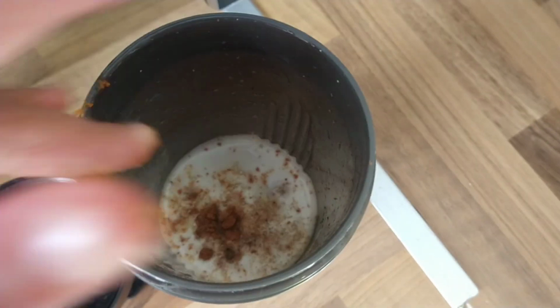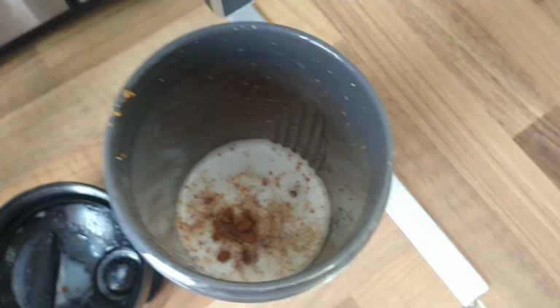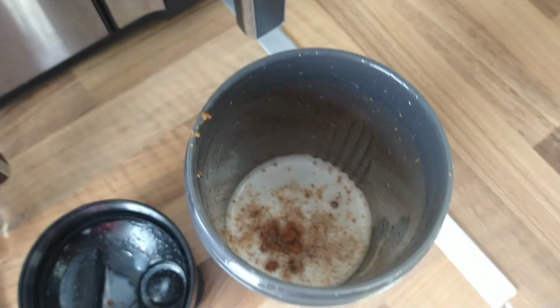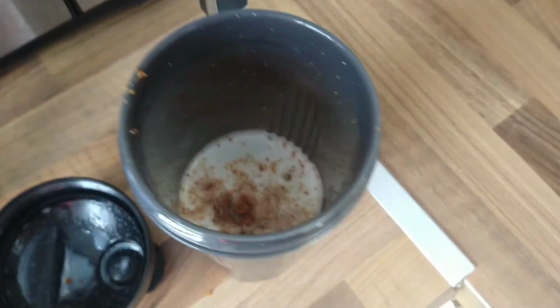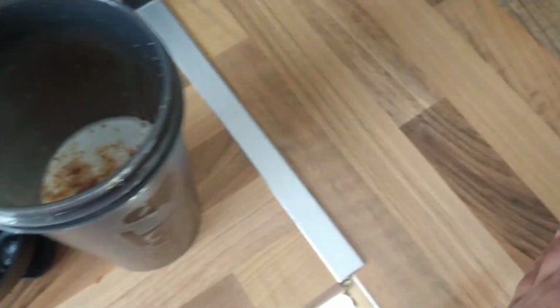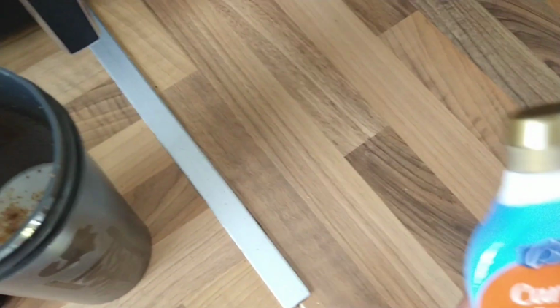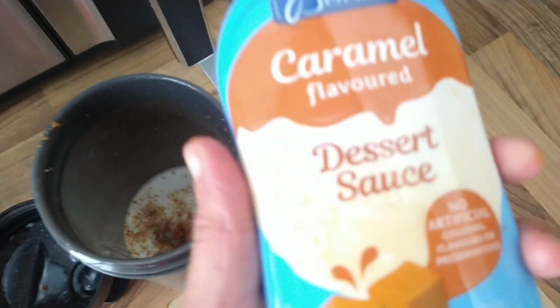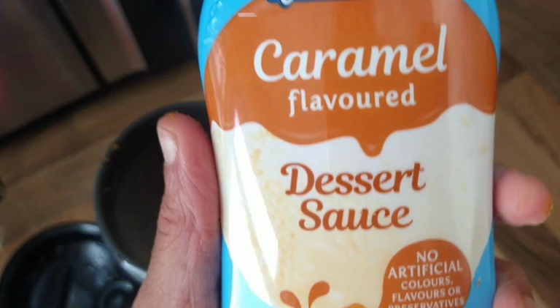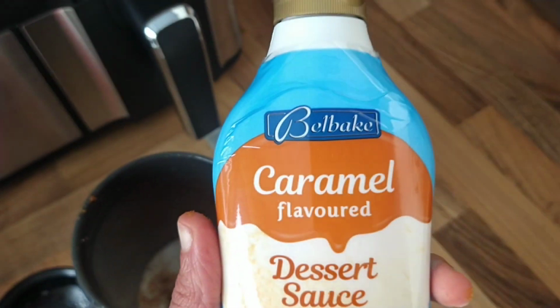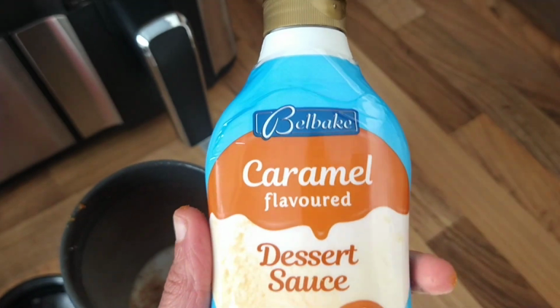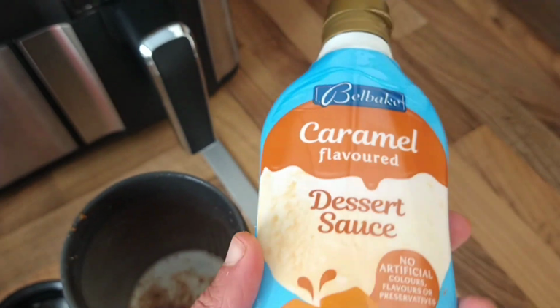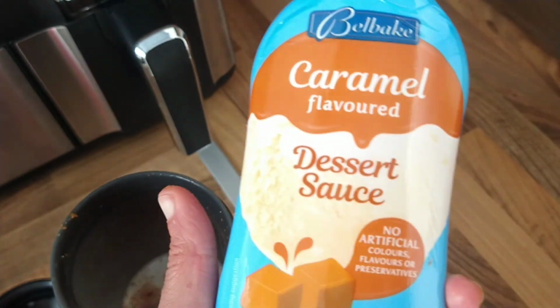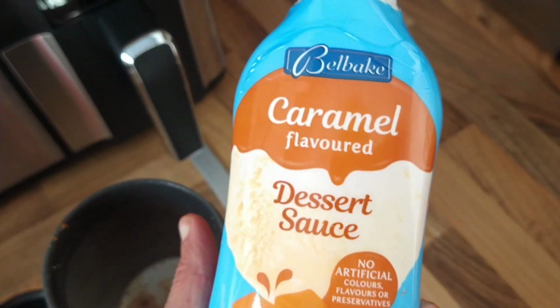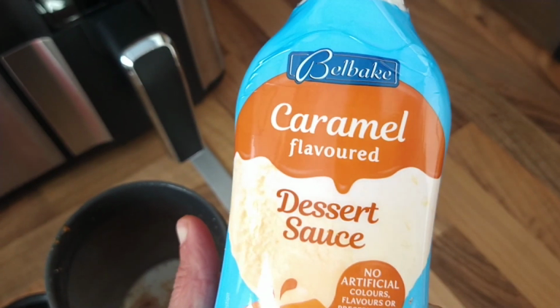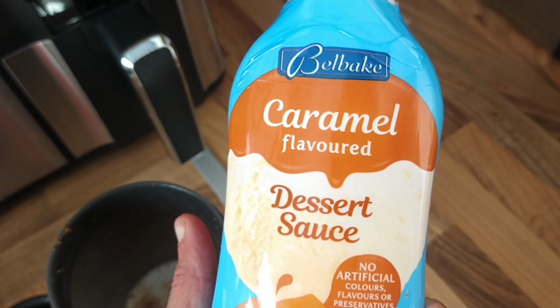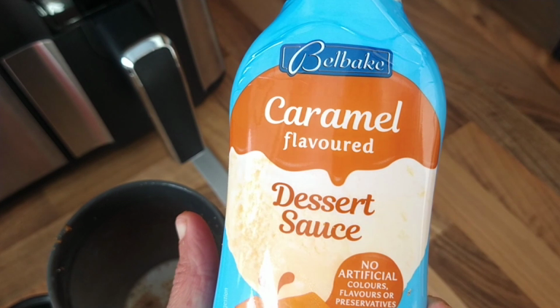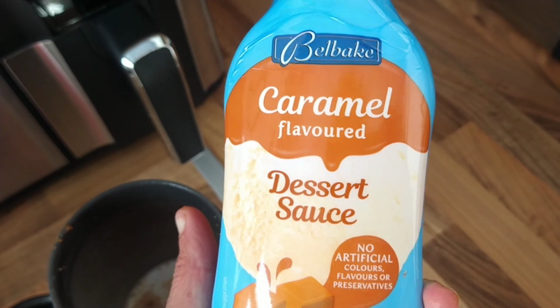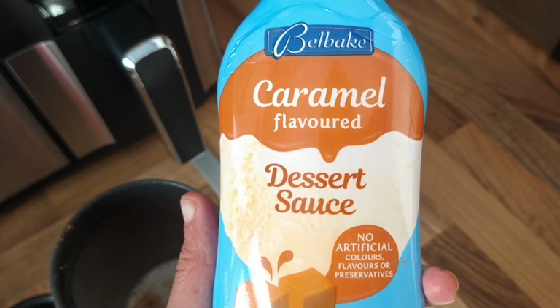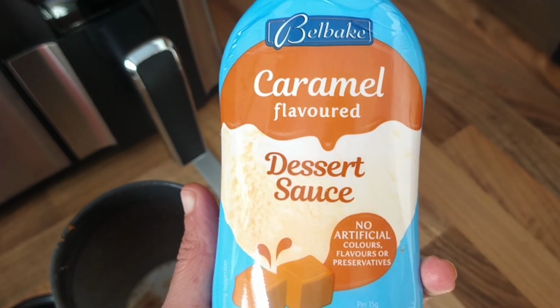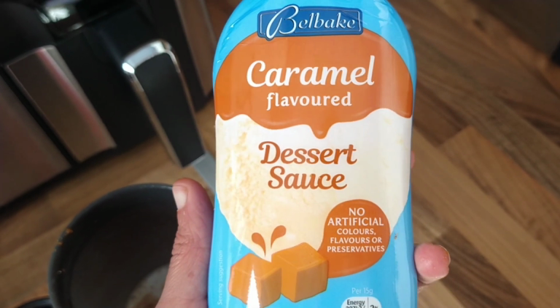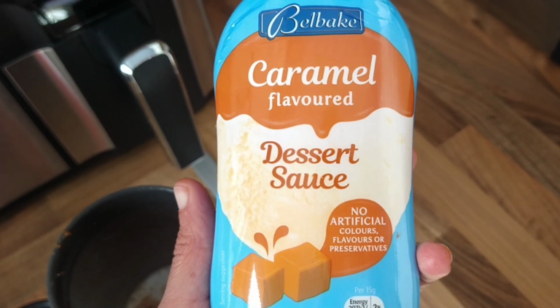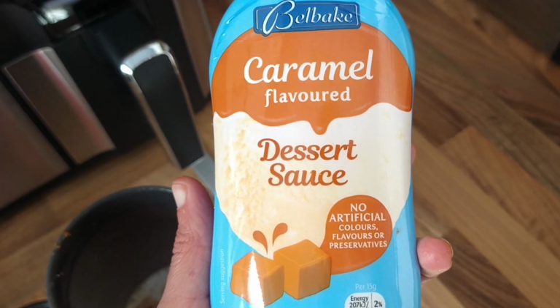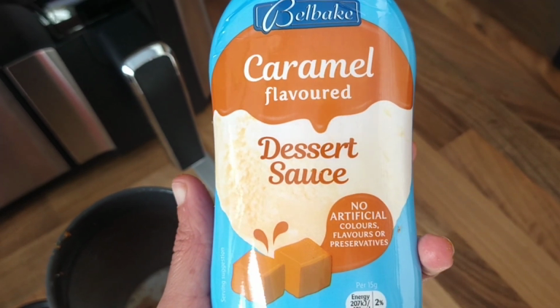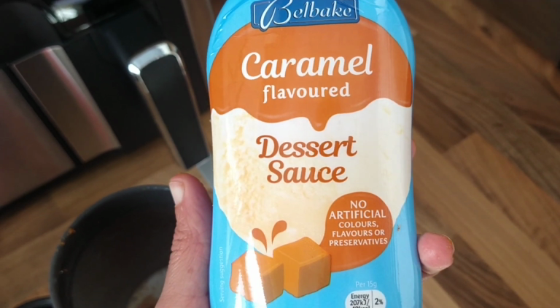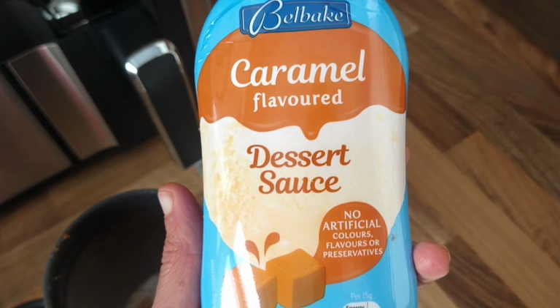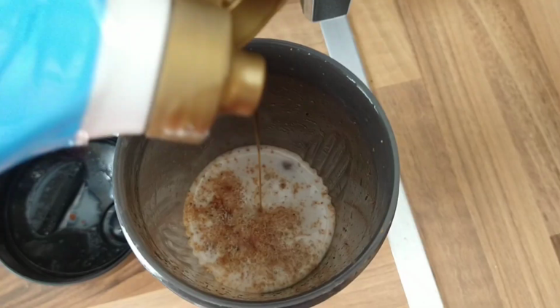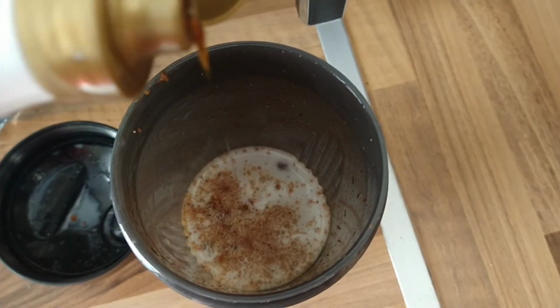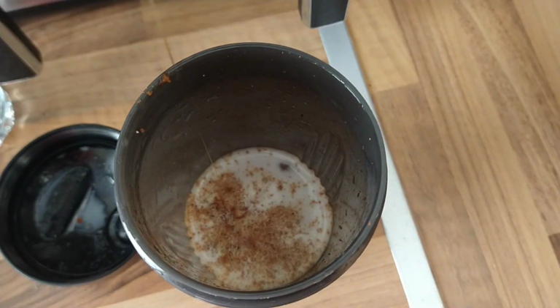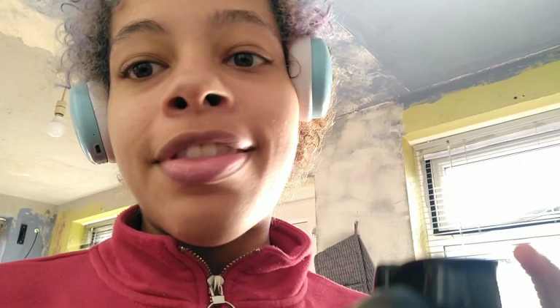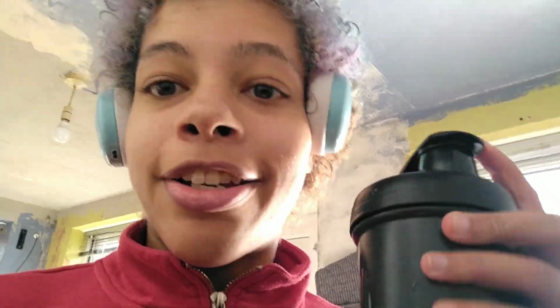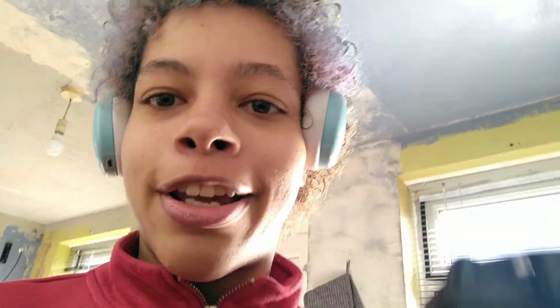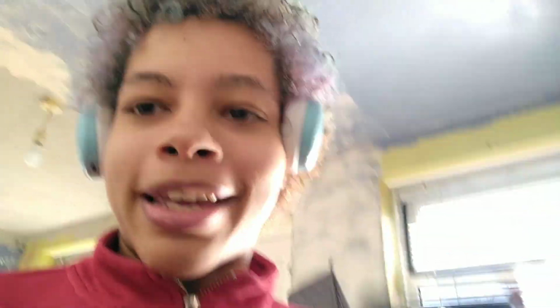And then you're going to want to put a dollop of caramel sauce — this one is the Bell Bake Caramel Flavoured Dessert Sauce — and you're going to shake it up again.